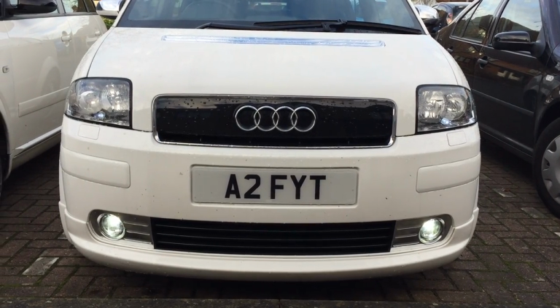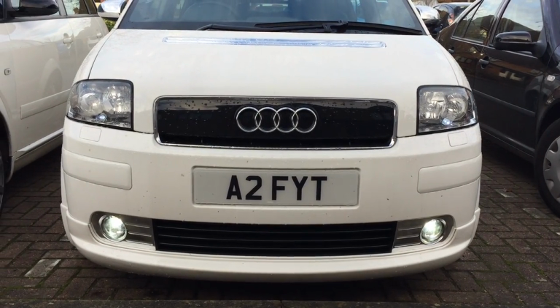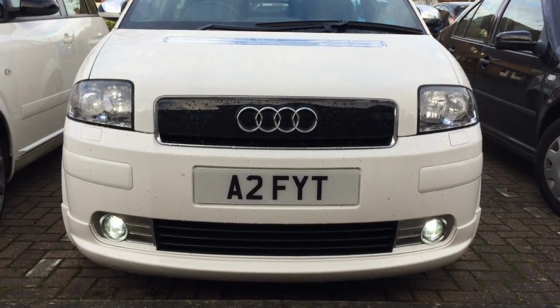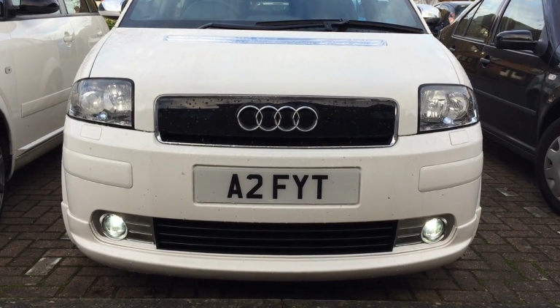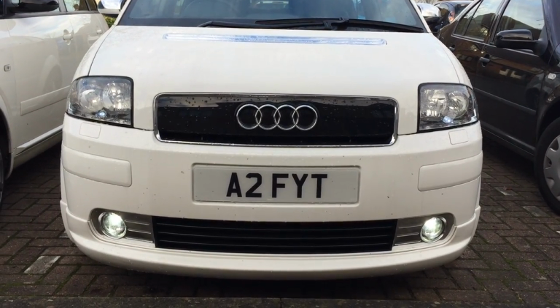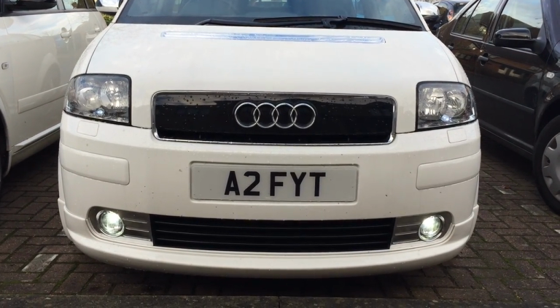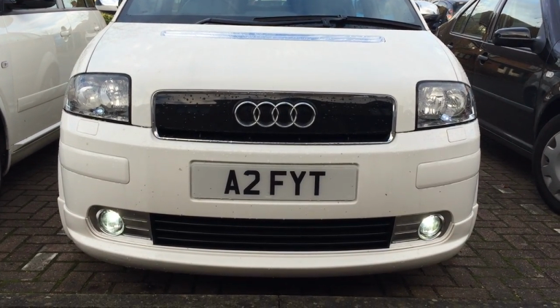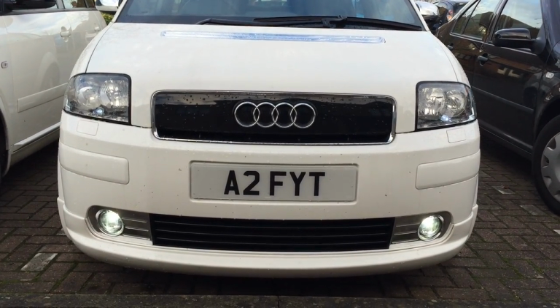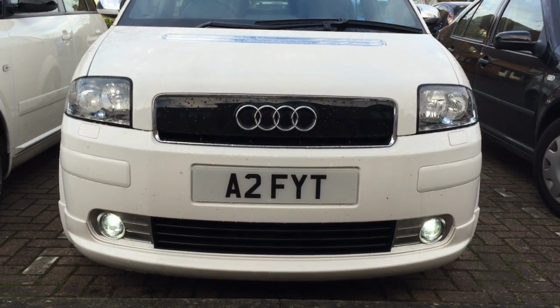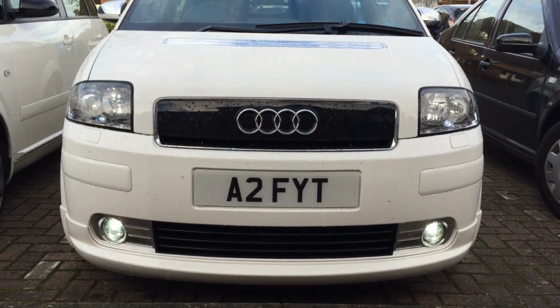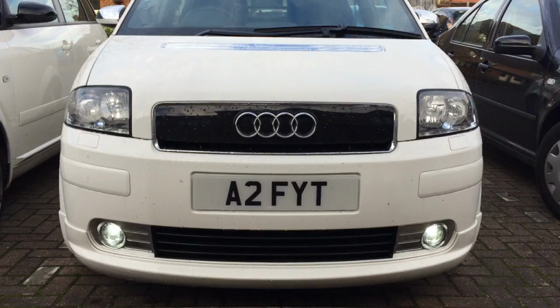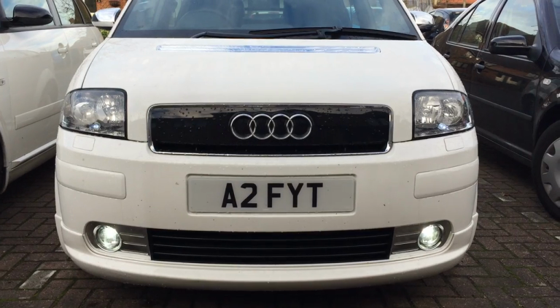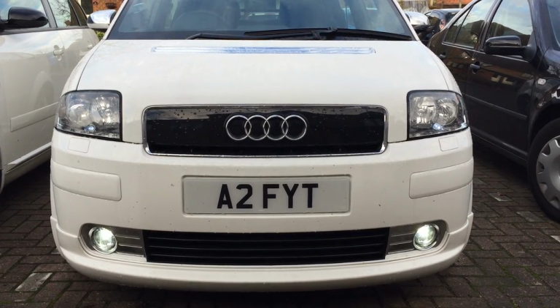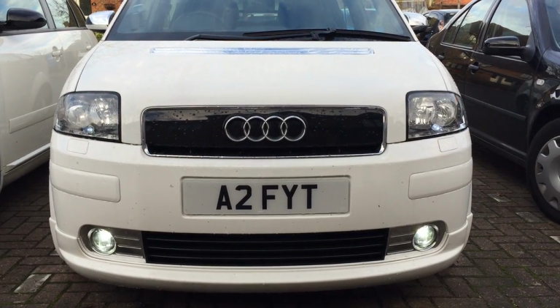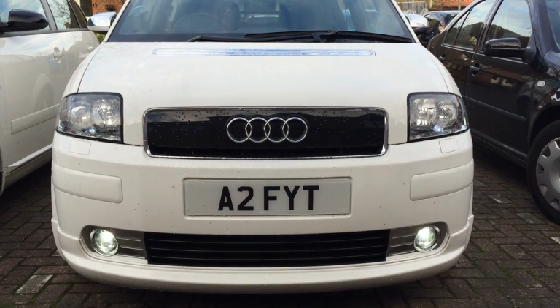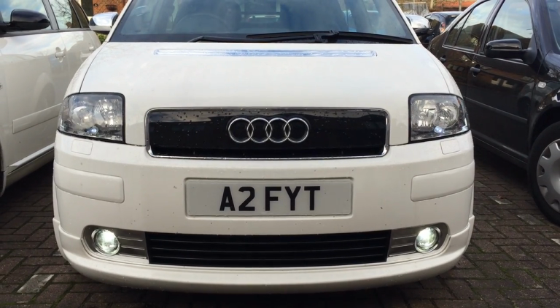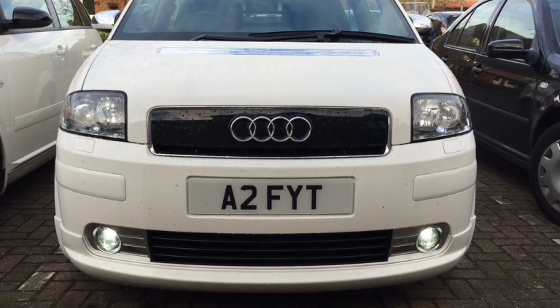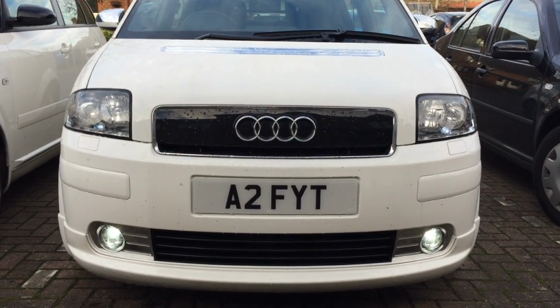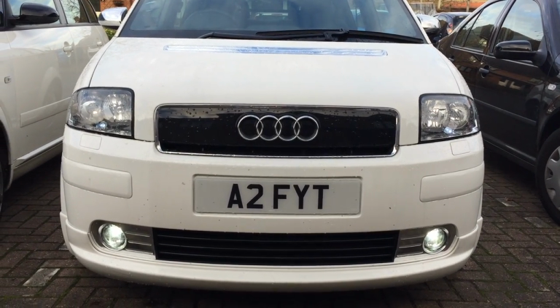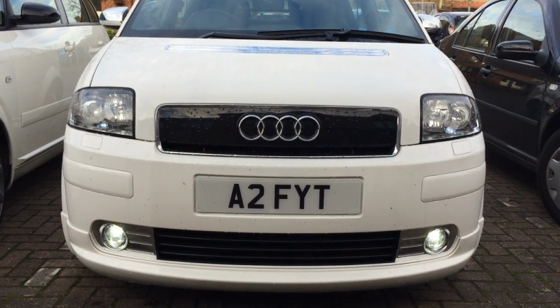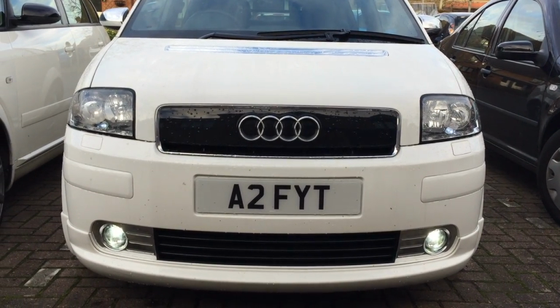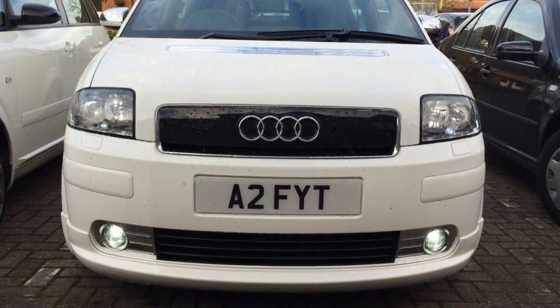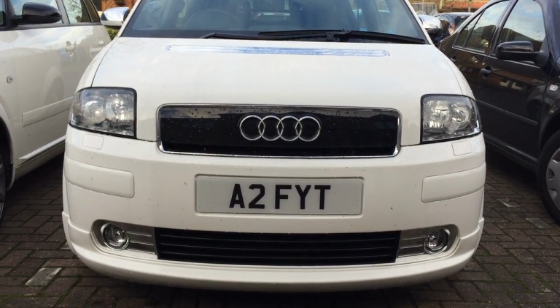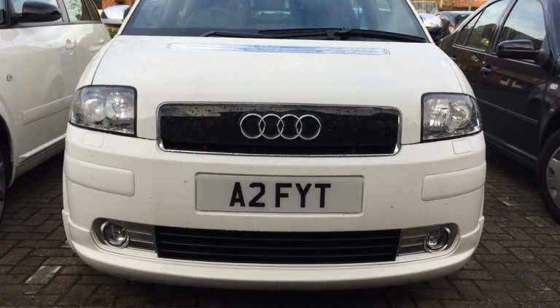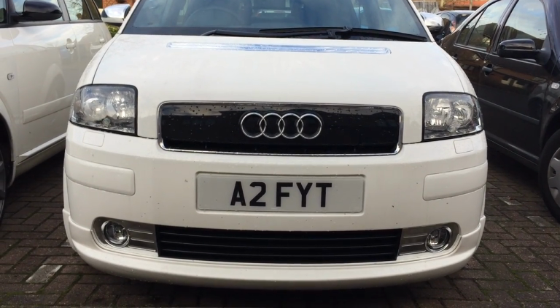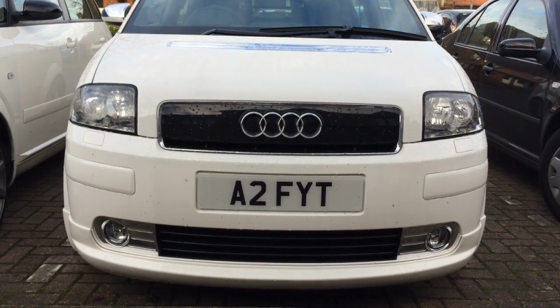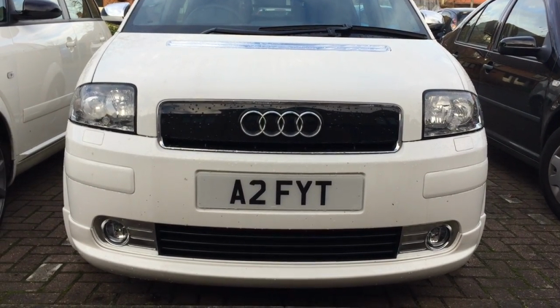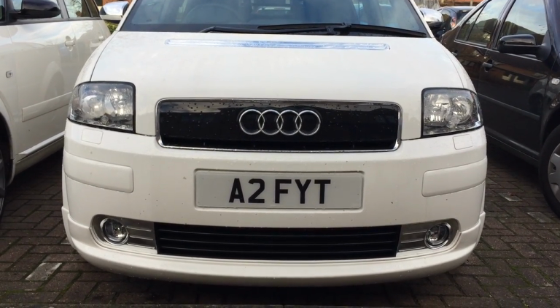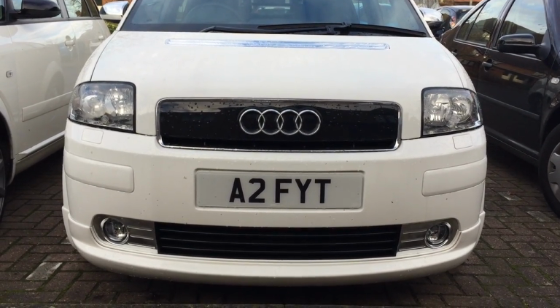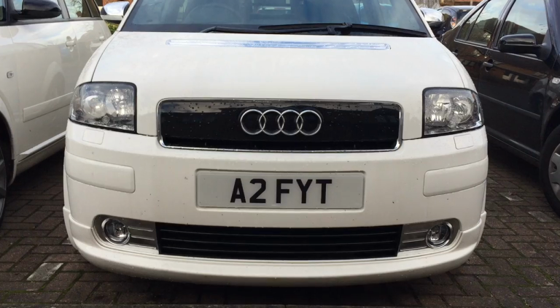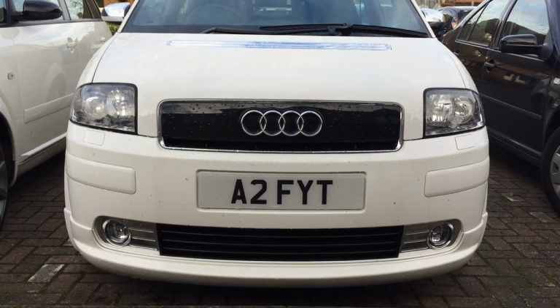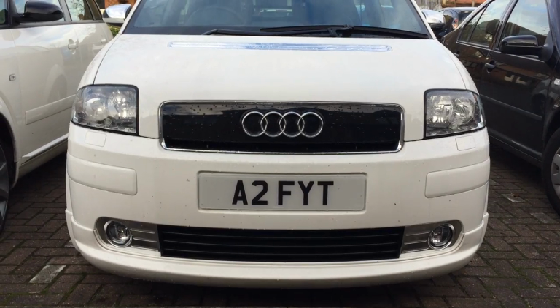Quite a useful function. The auto headlights are also working now and the light switch looks OEM, so I'm quite happy with the kit.